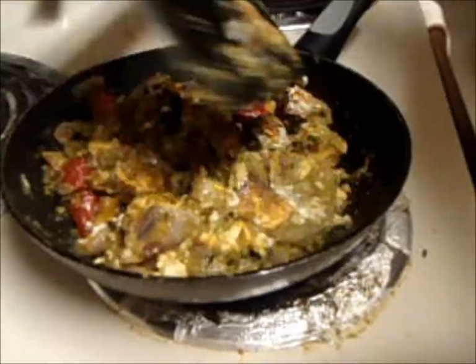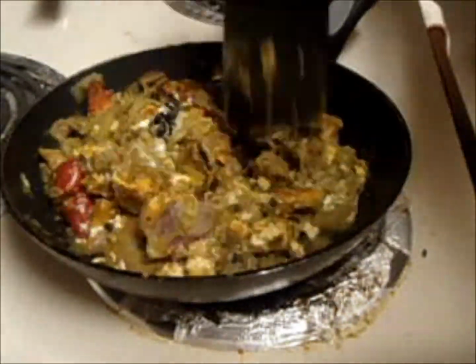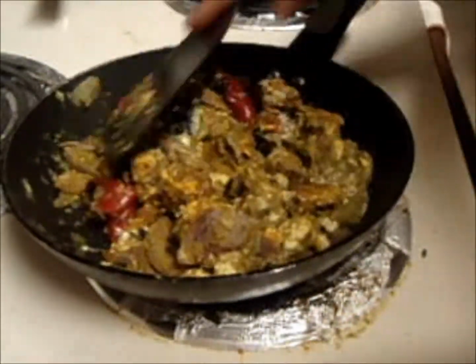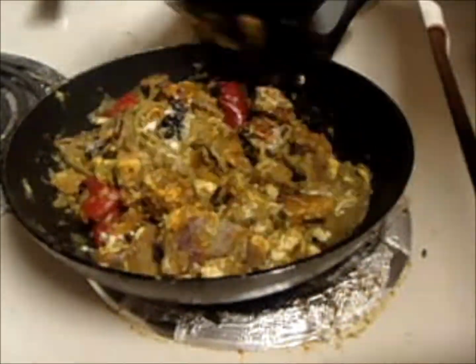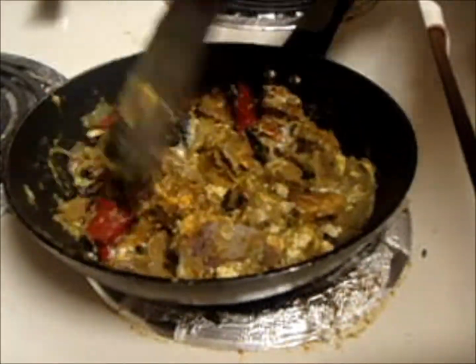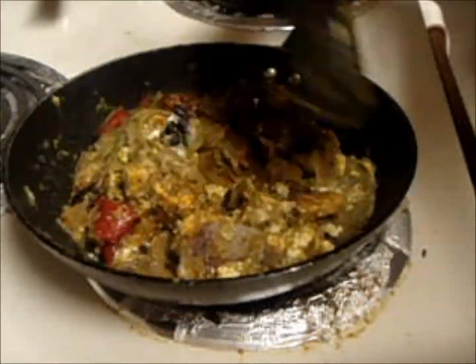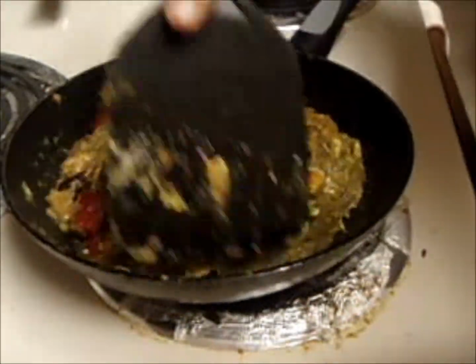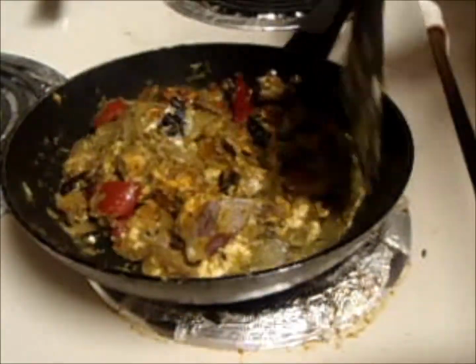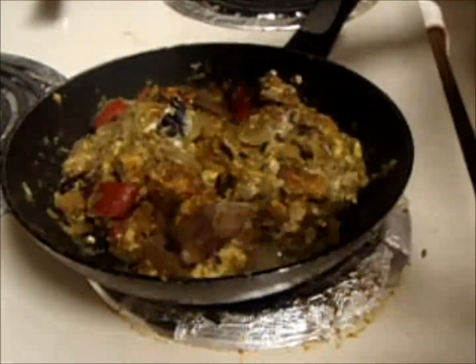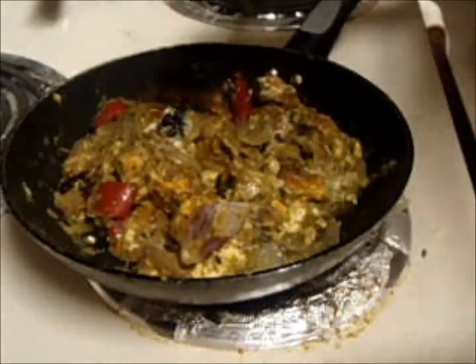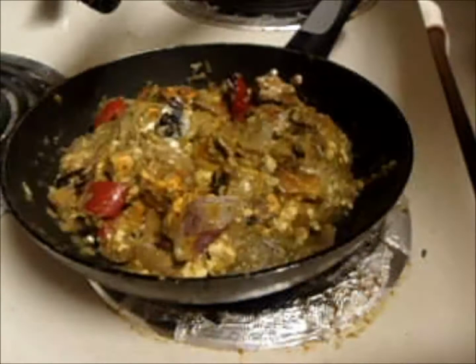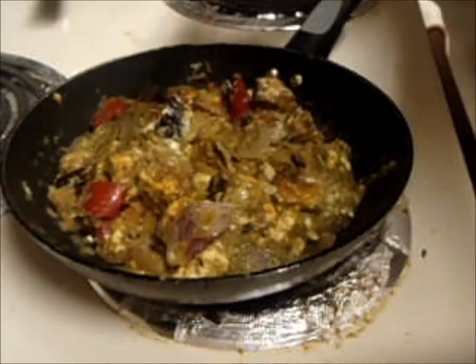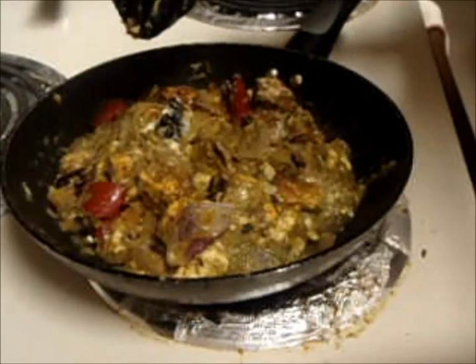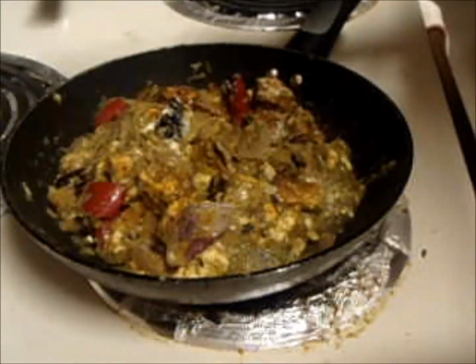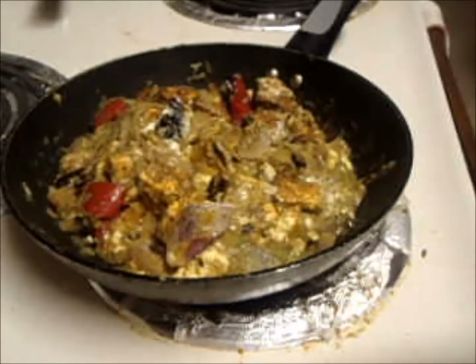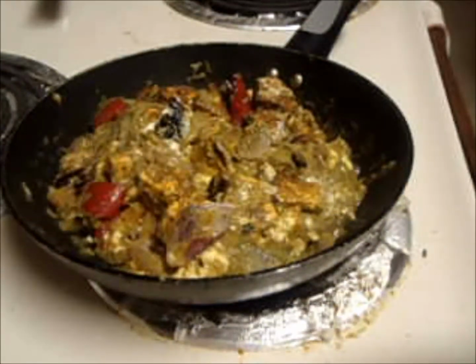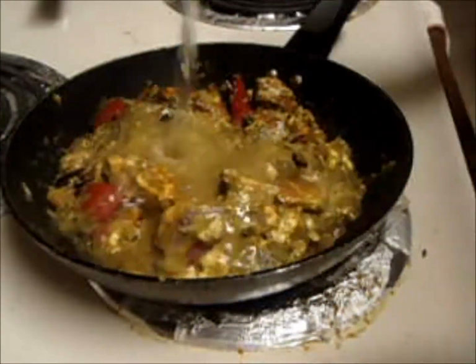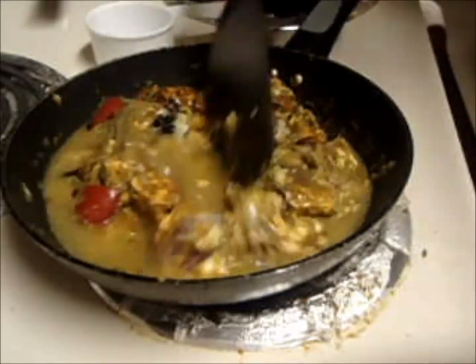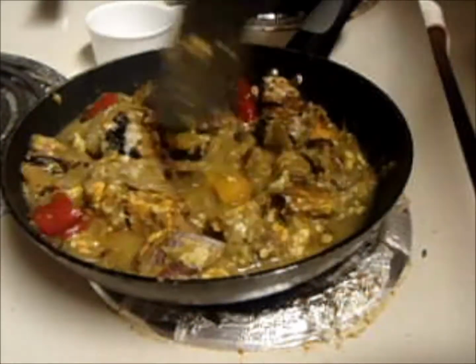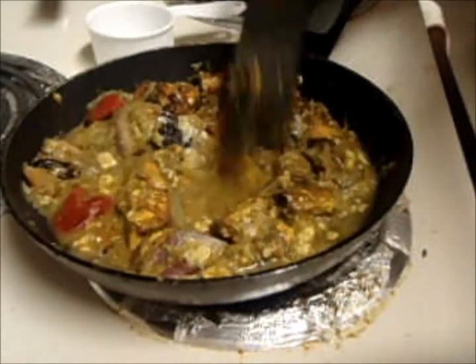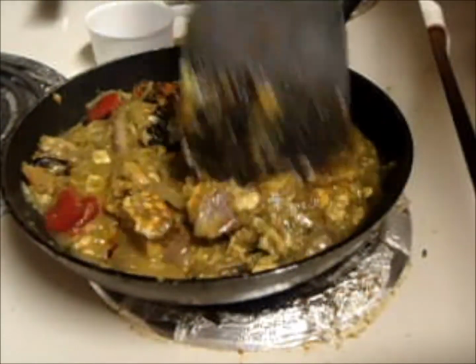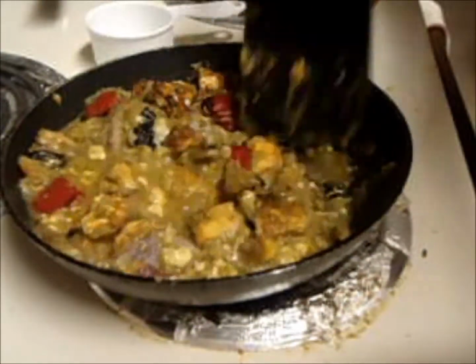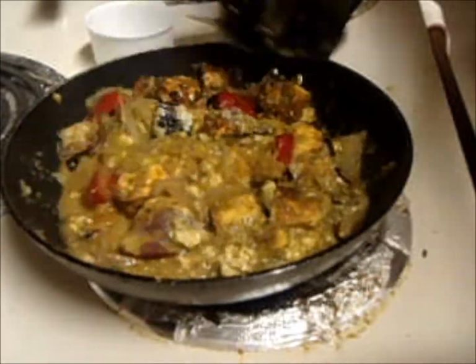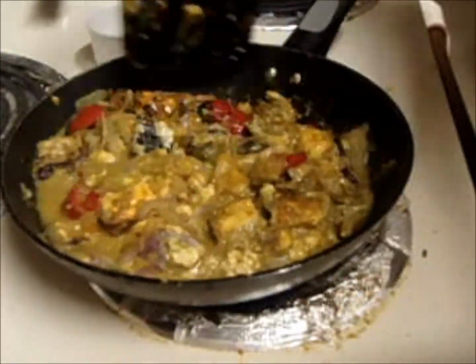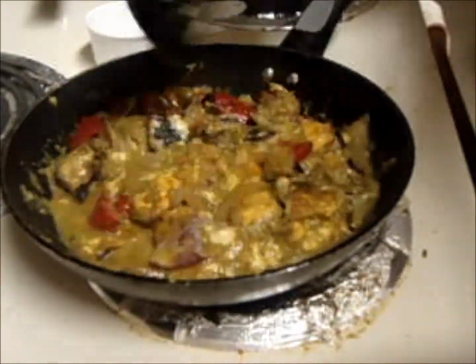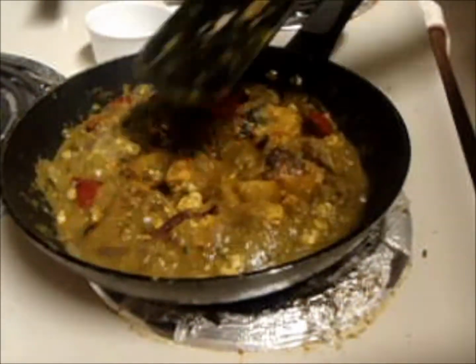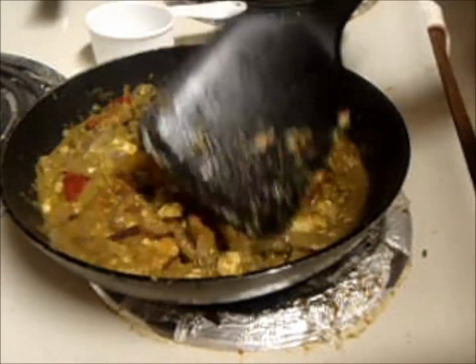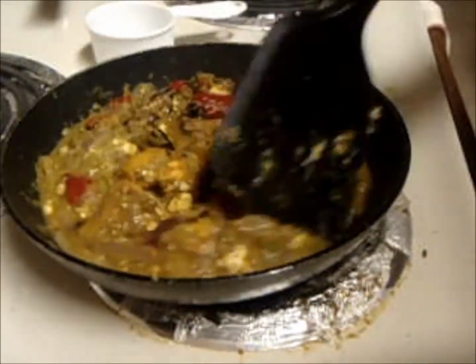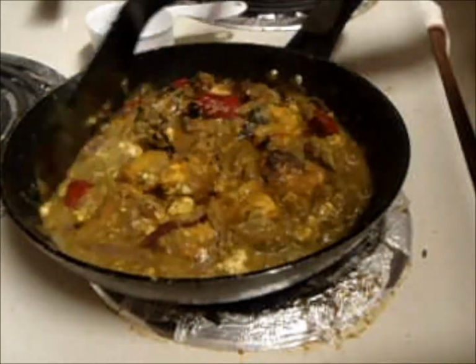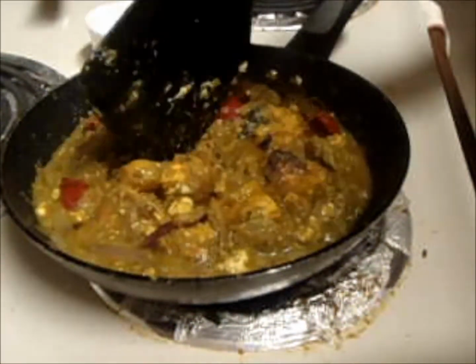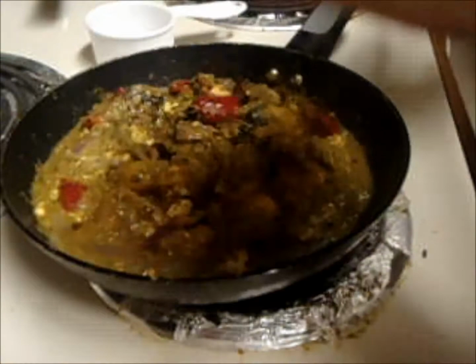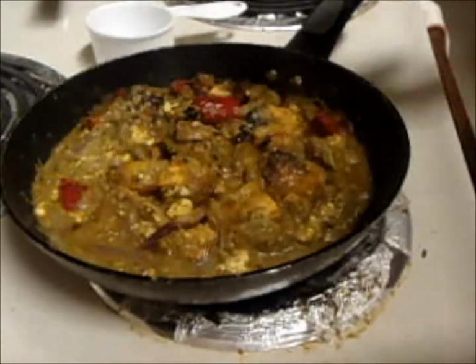I made this curry one night and used it the next day so that the masala is evenly spread in the paneer.